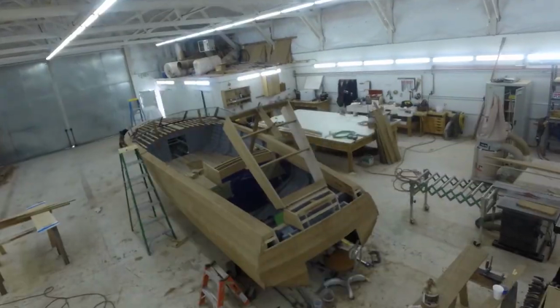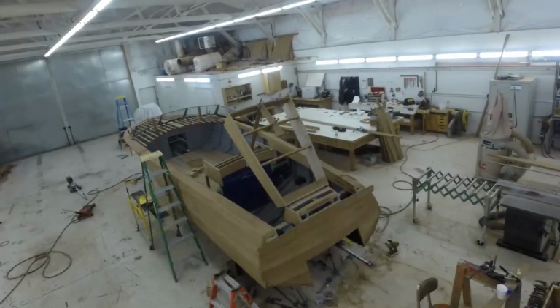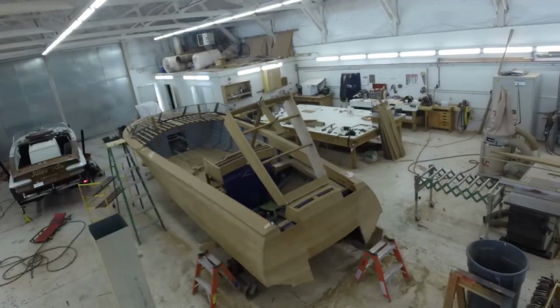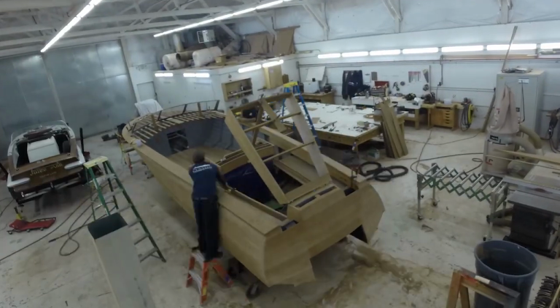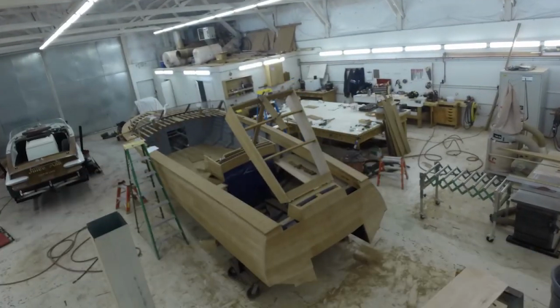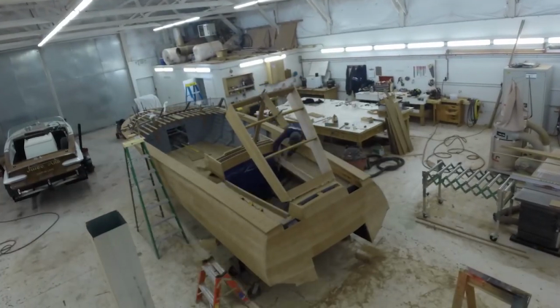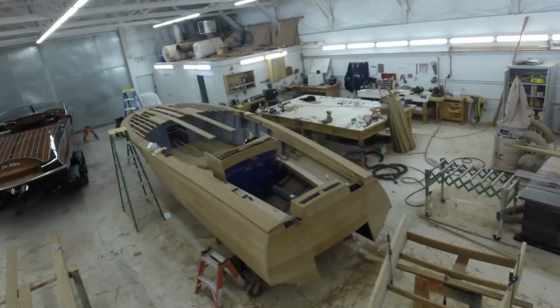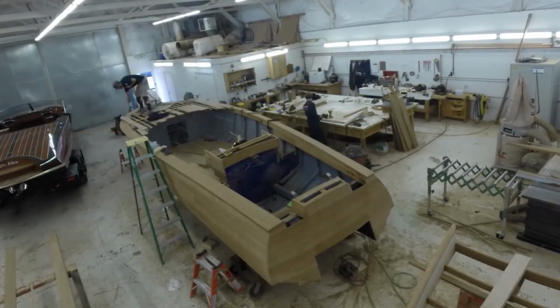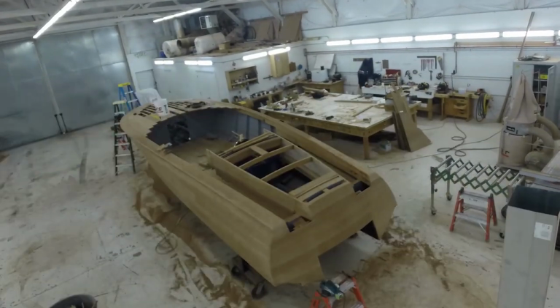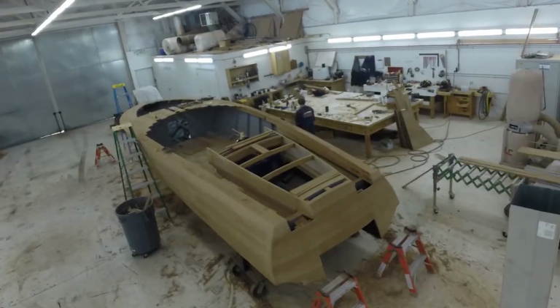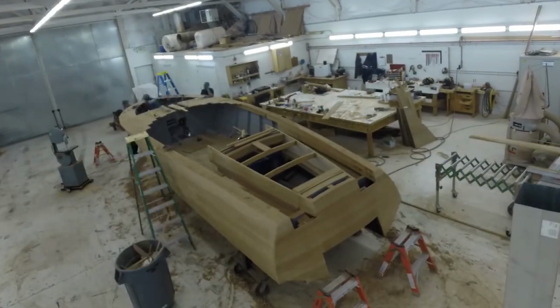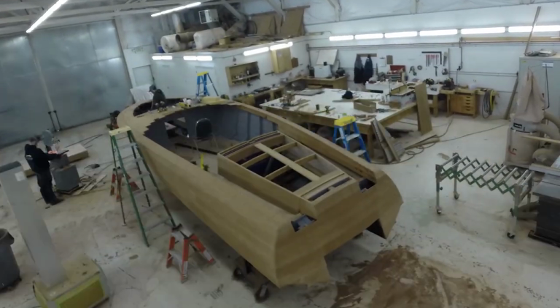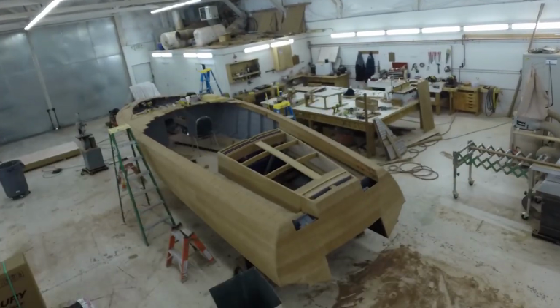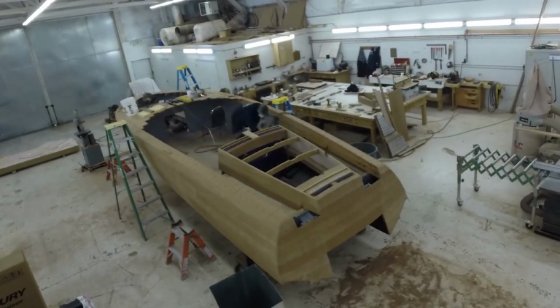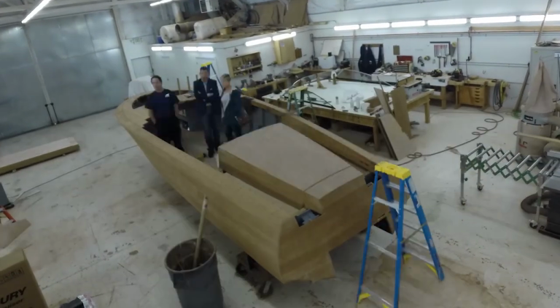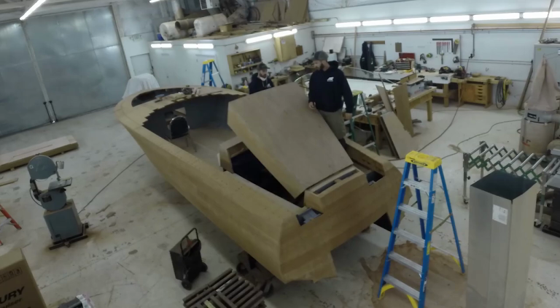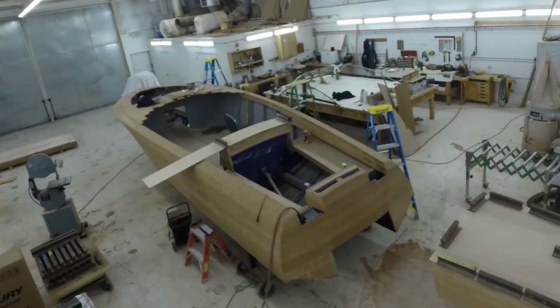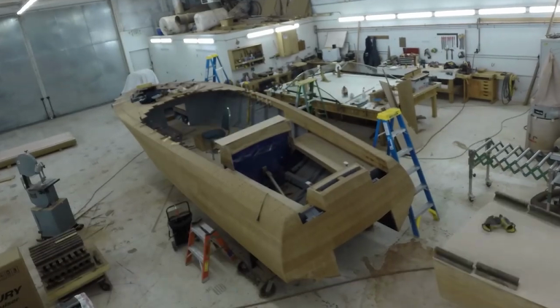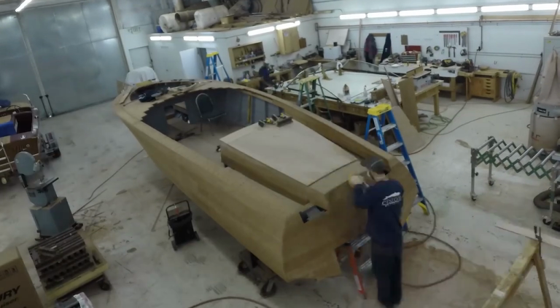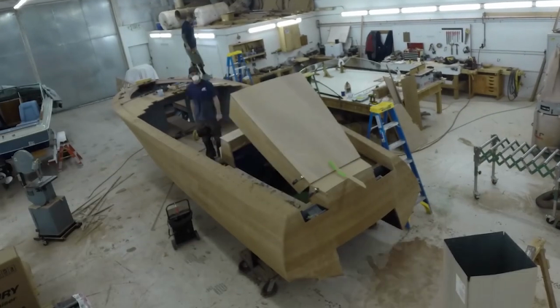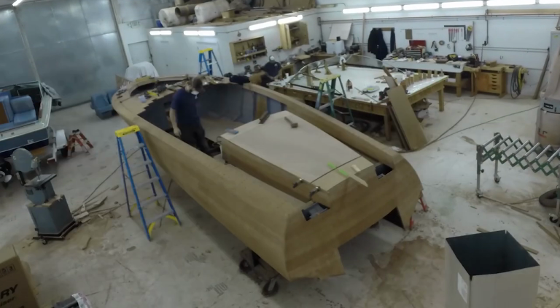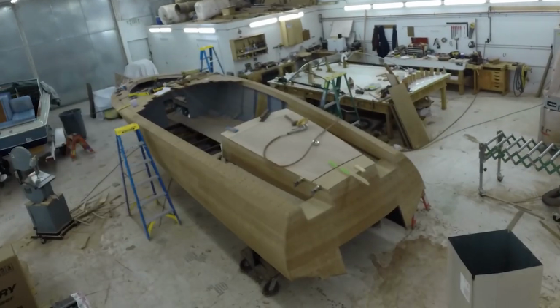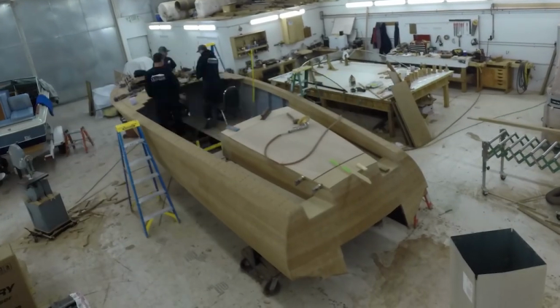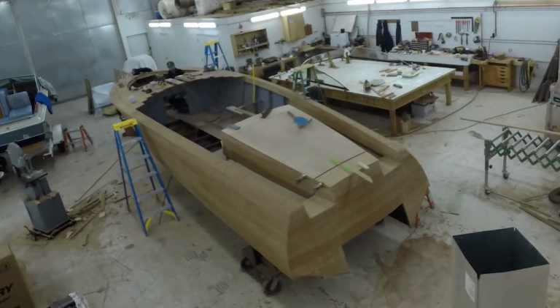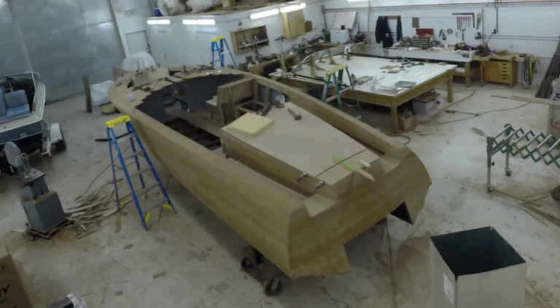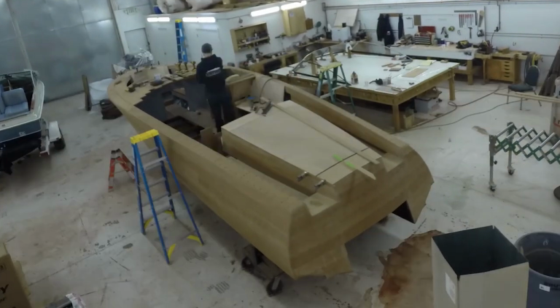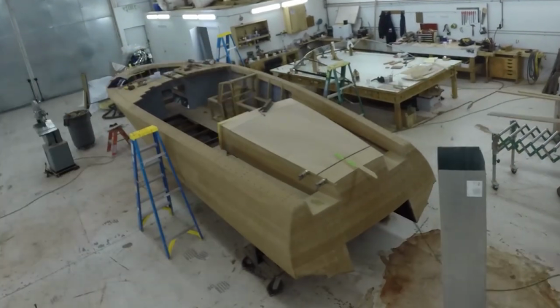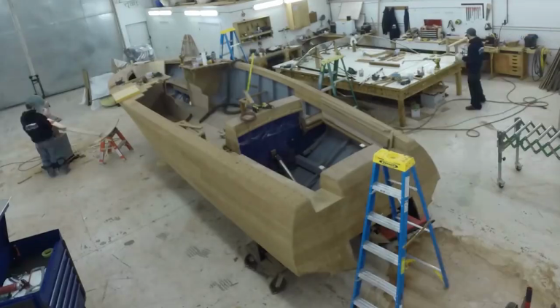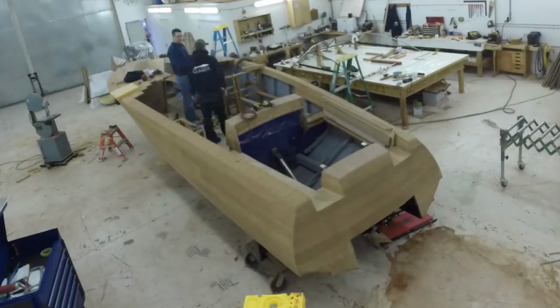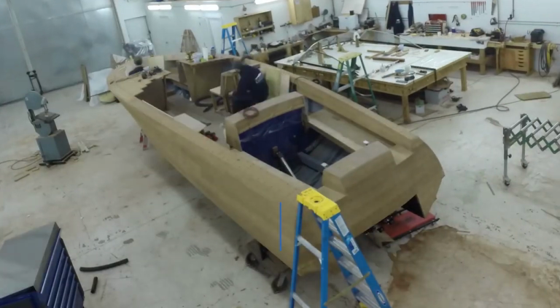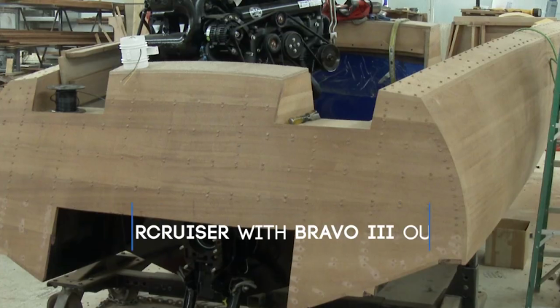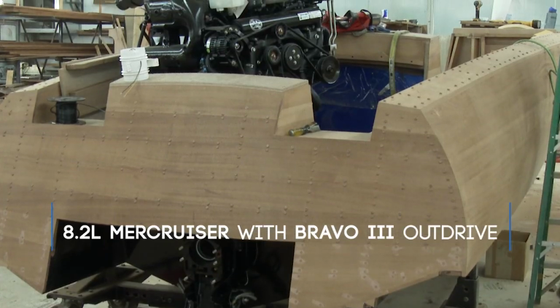Here the engine hatch goes on along with the windshield. We plank the deck and develop the cockpit amenities.